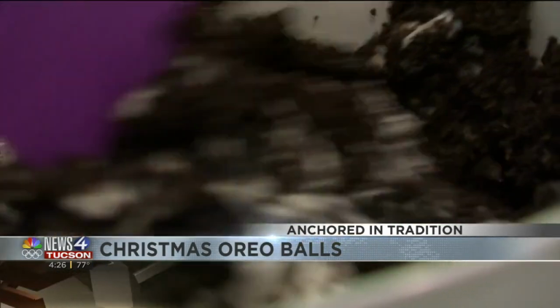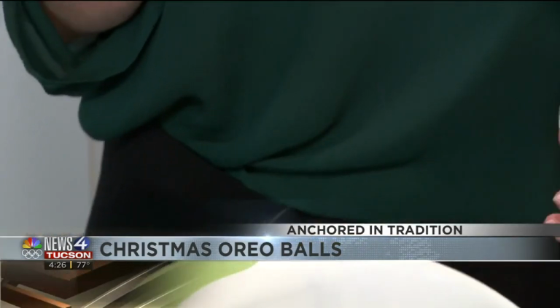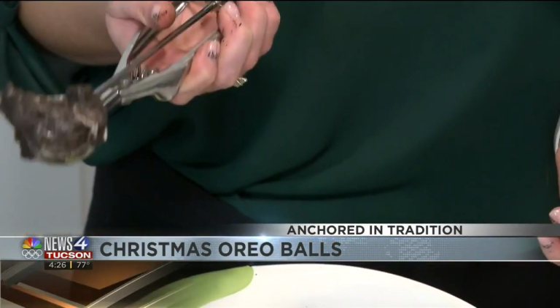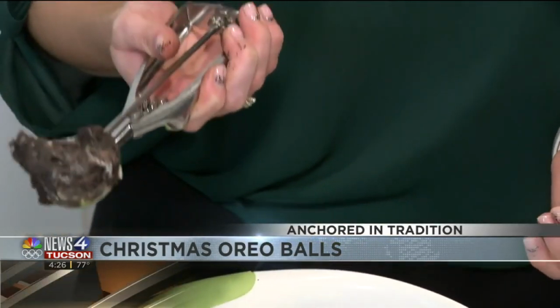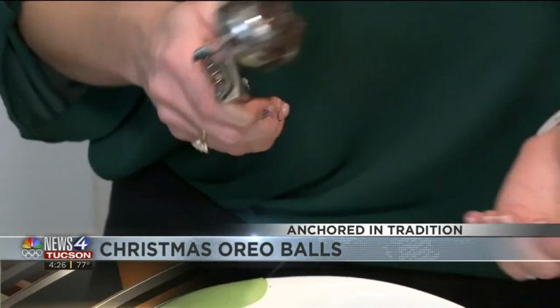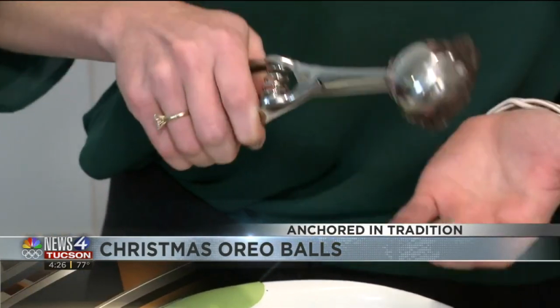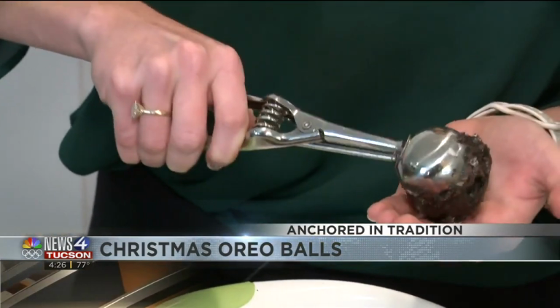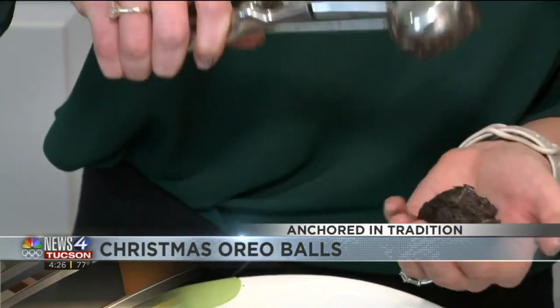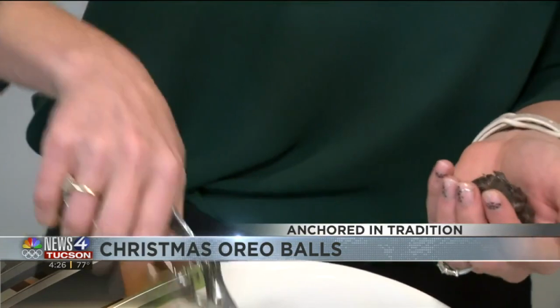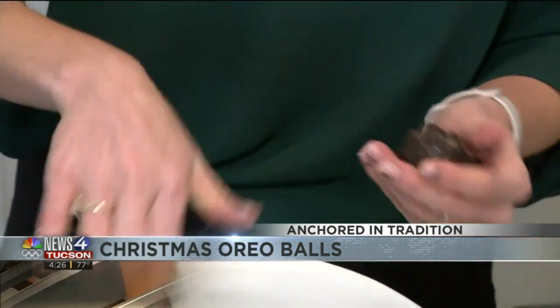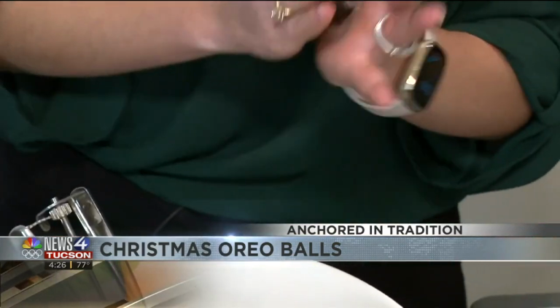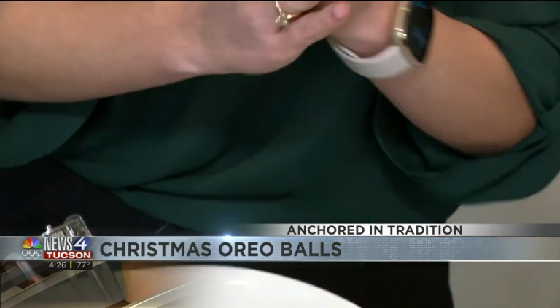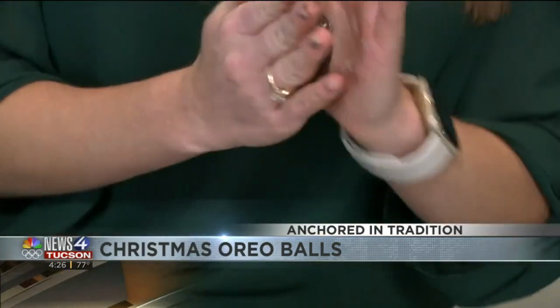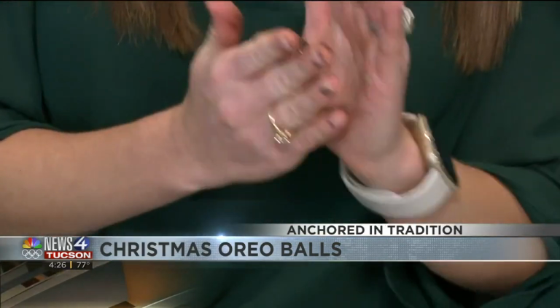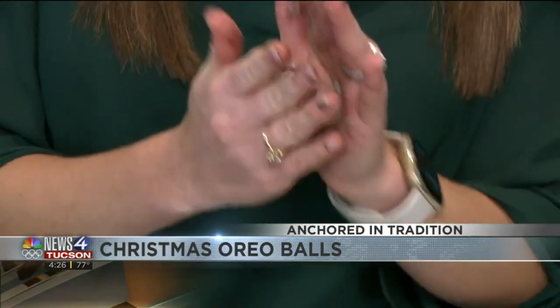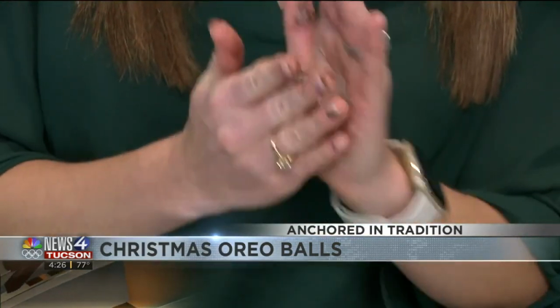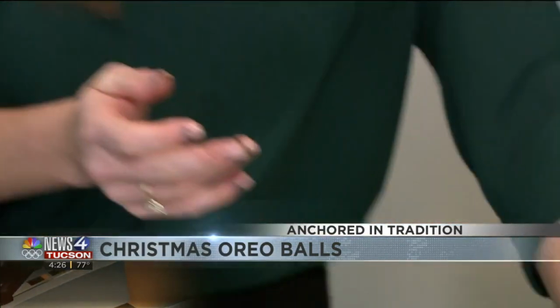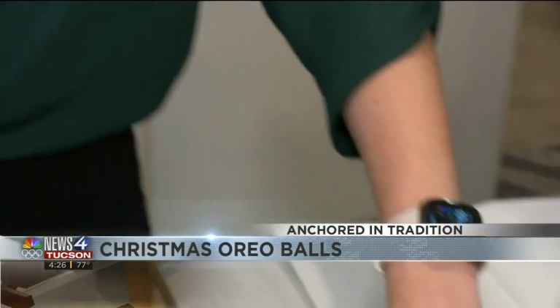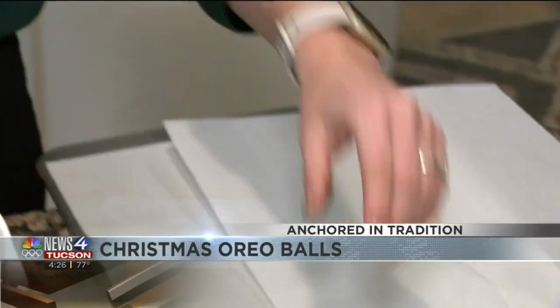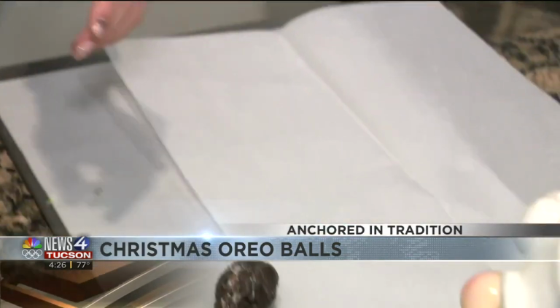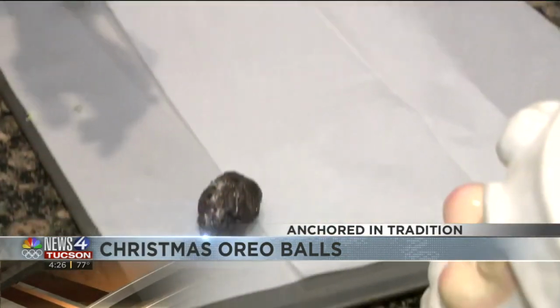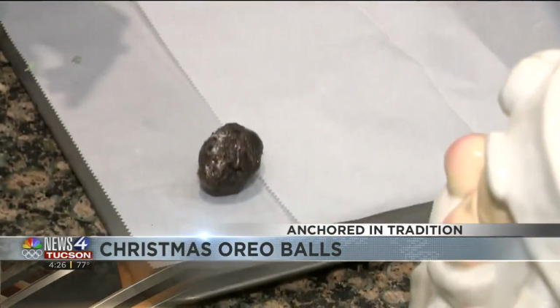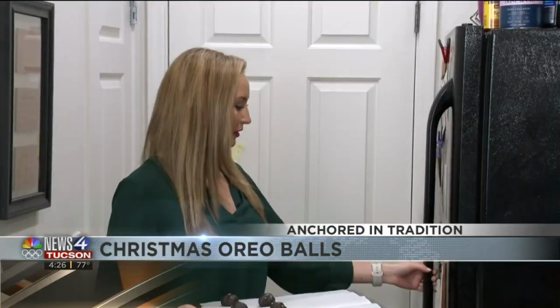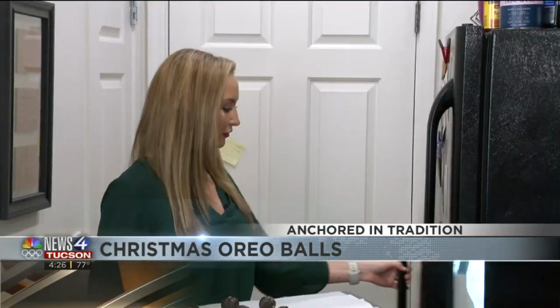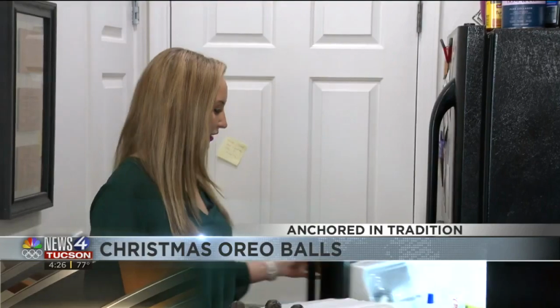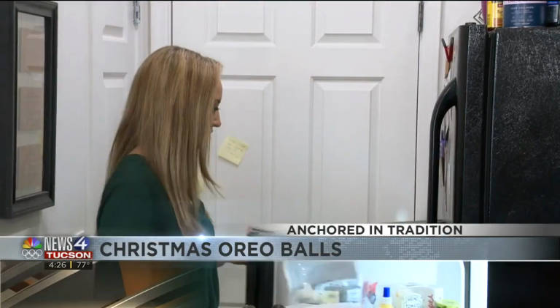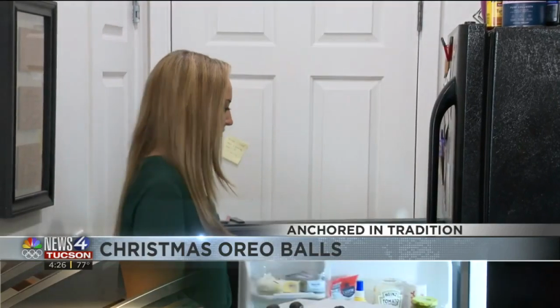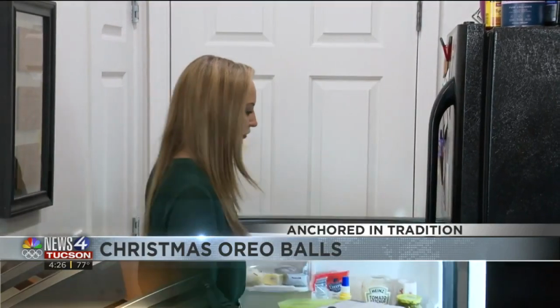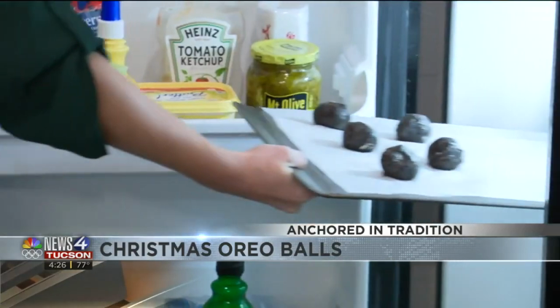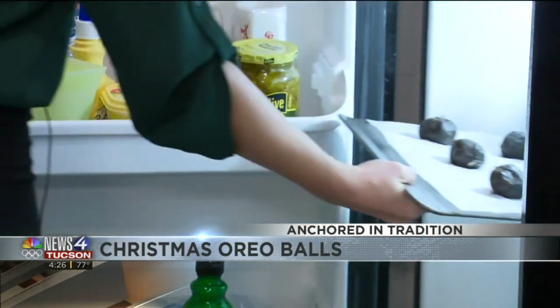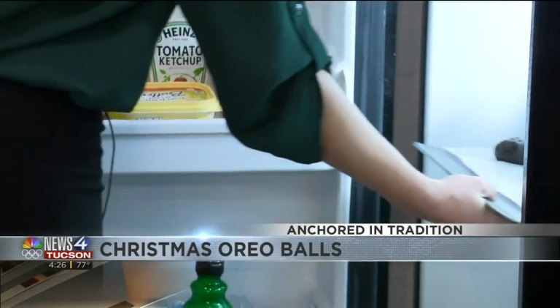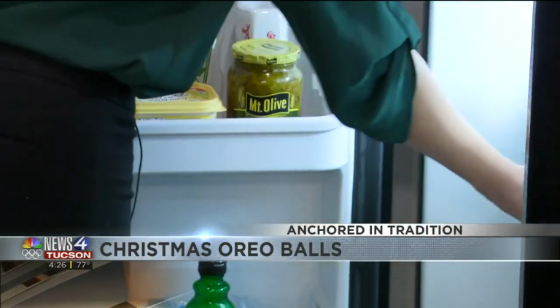You're going to fill up your cookie scooper, take it, roll it into a ball, and place it on your parchment paper. Then you're going to put it in the fridge and let it chill there for 15 minutes.